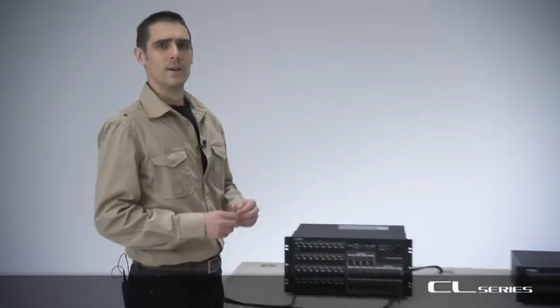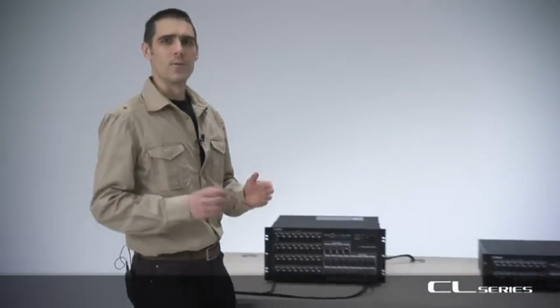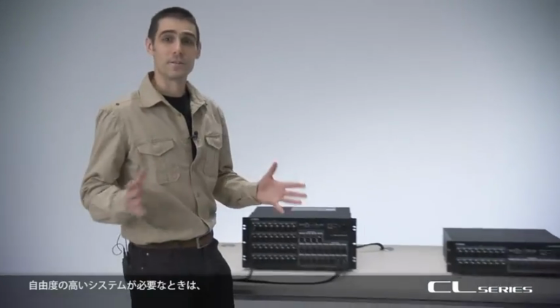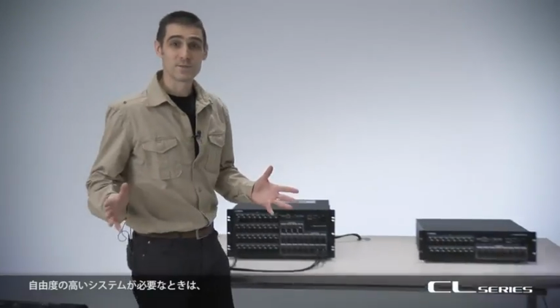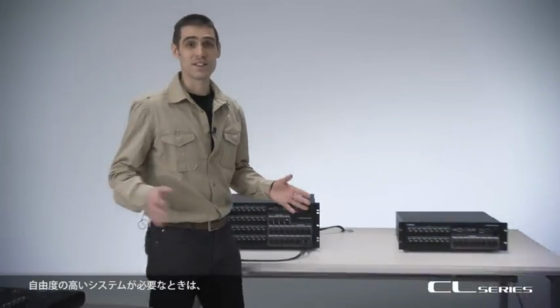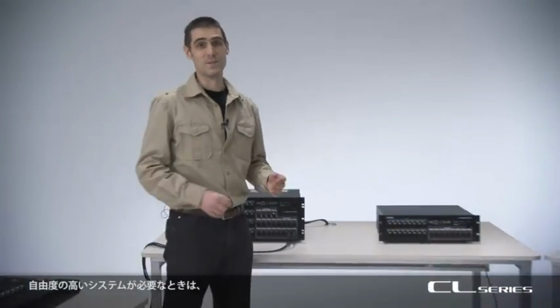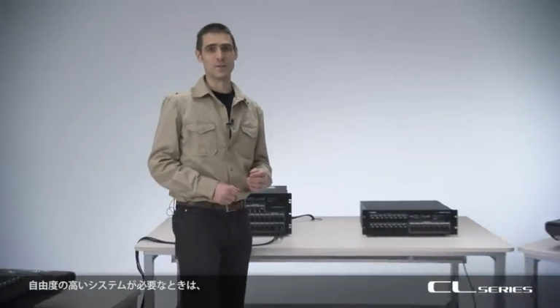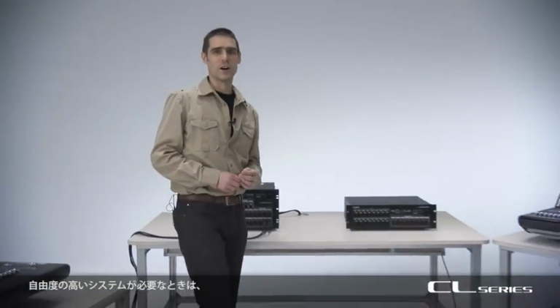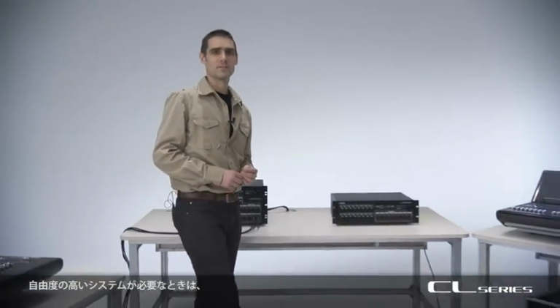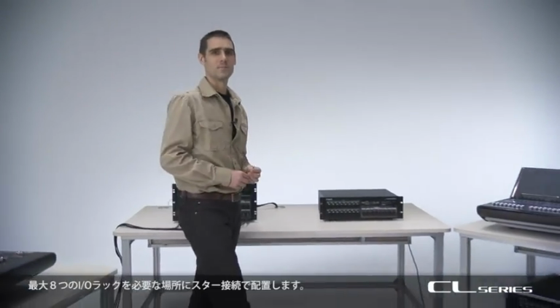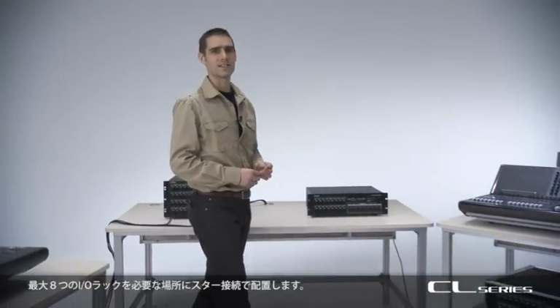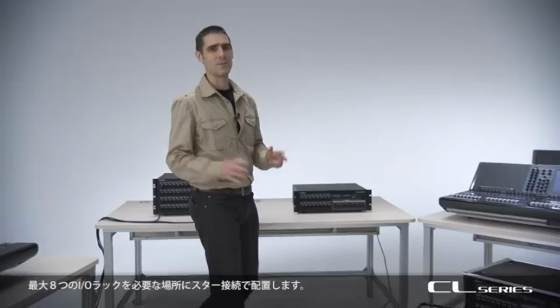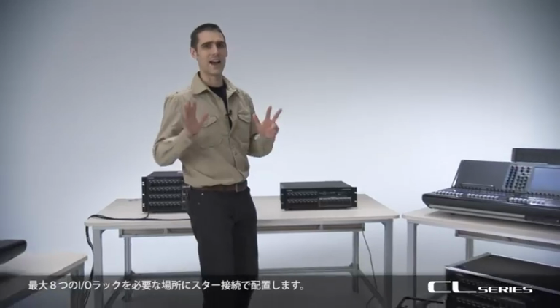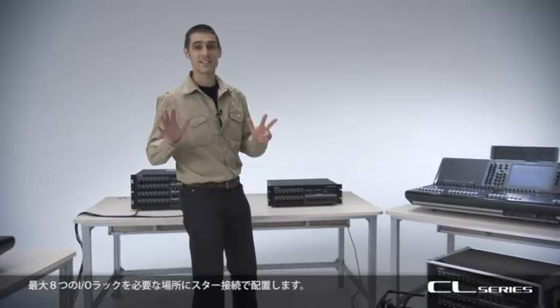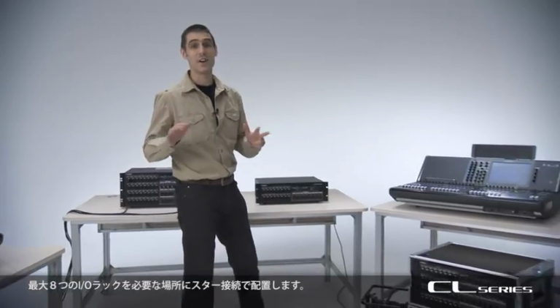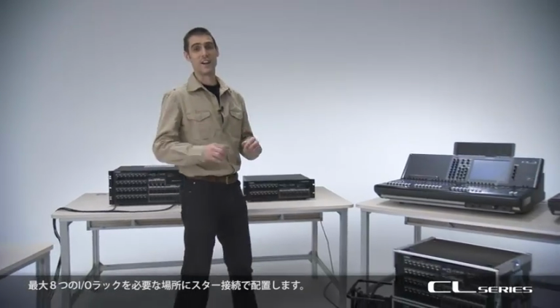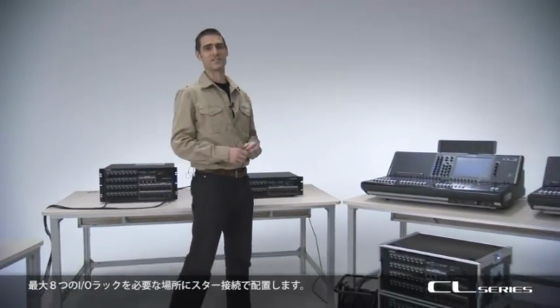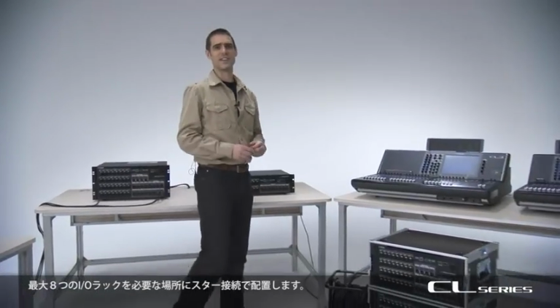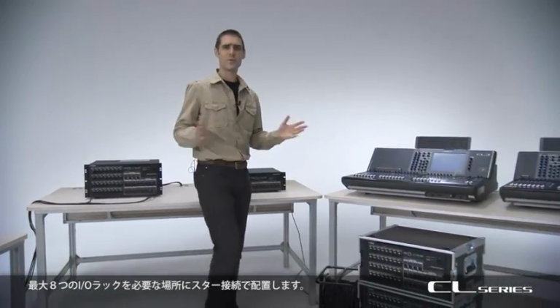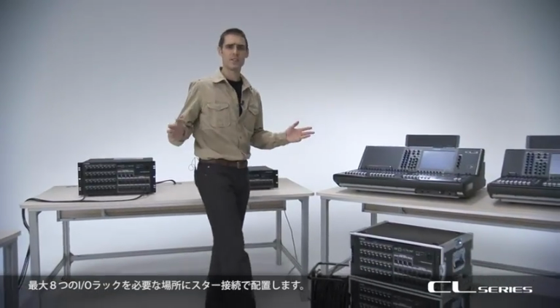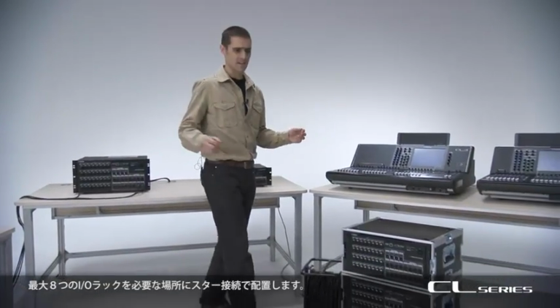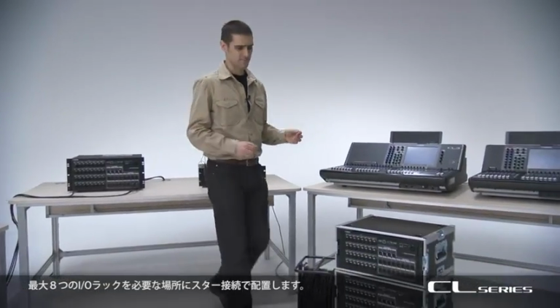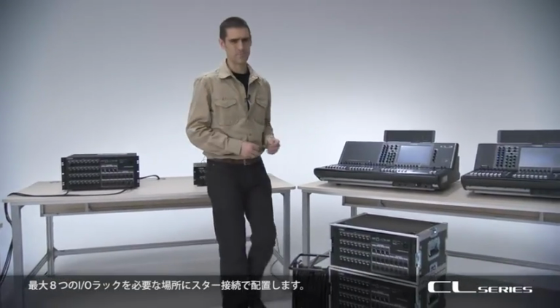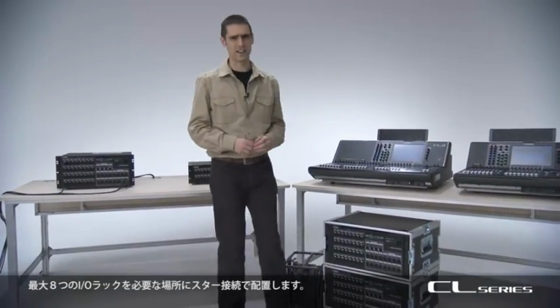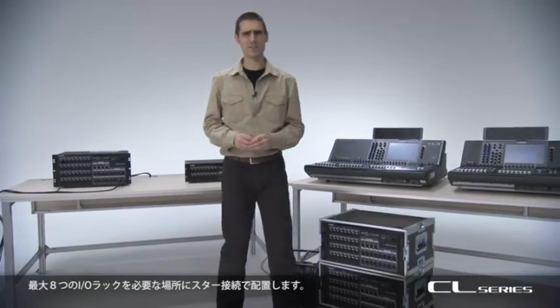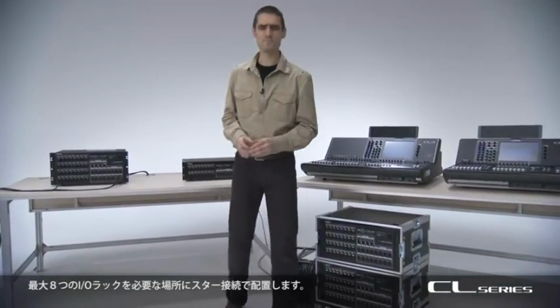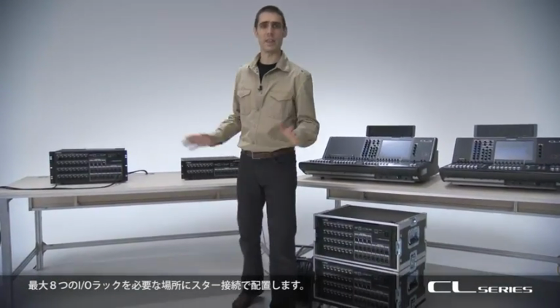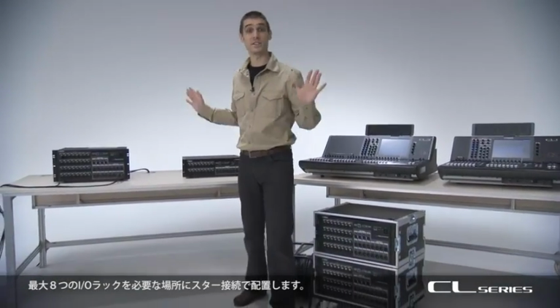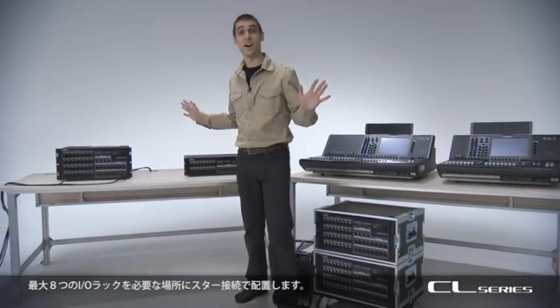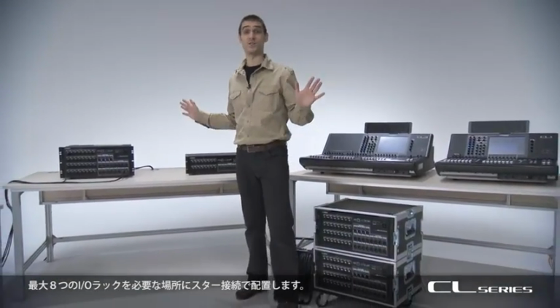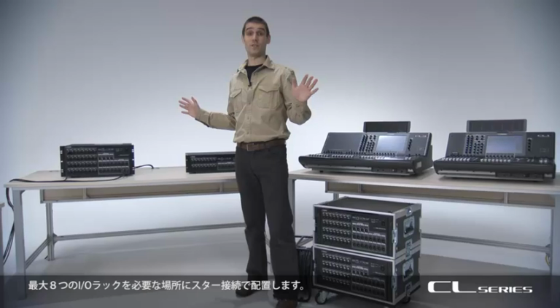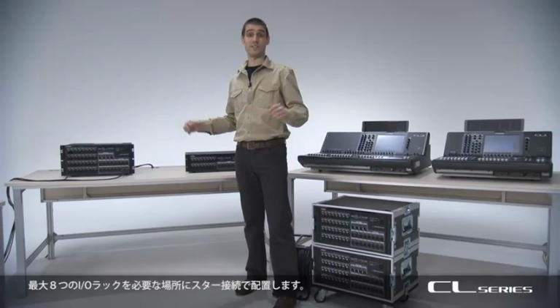When a flexible system is required, place up to 8 IO racks anywhere you need and connect them in a star topology.